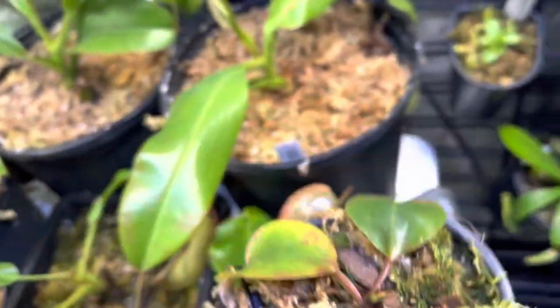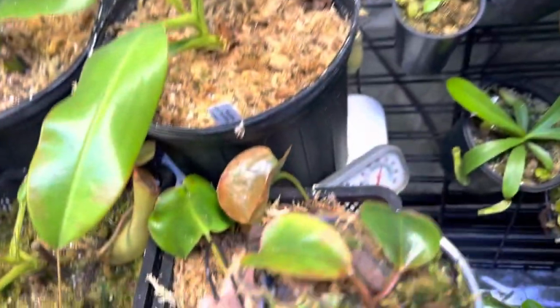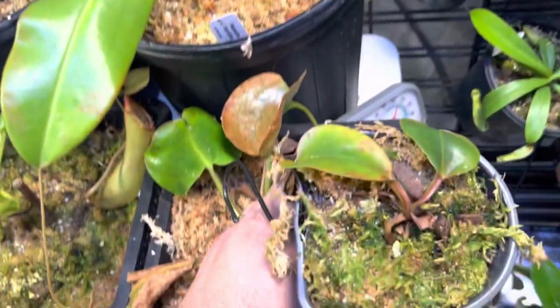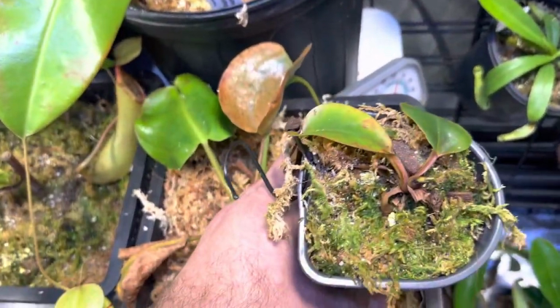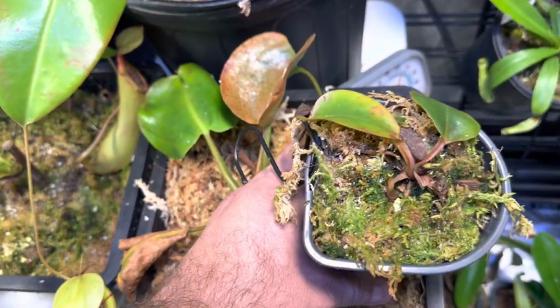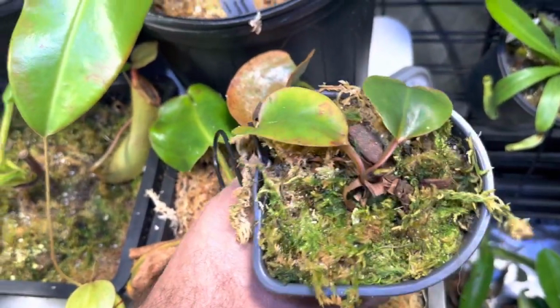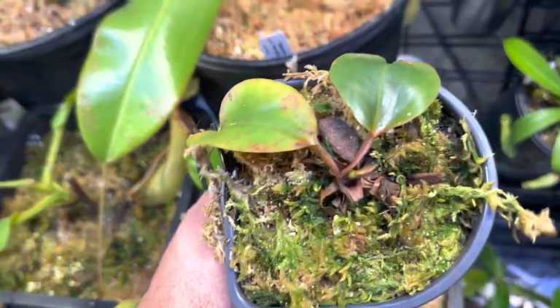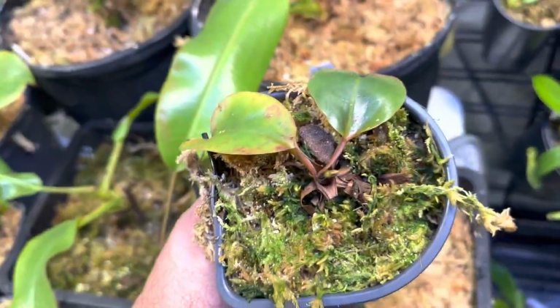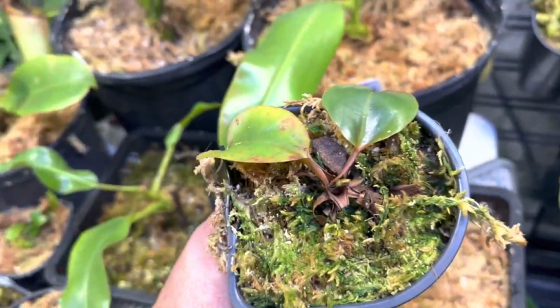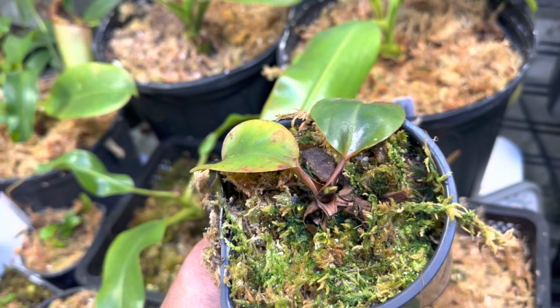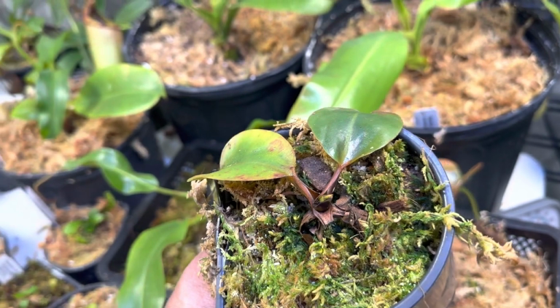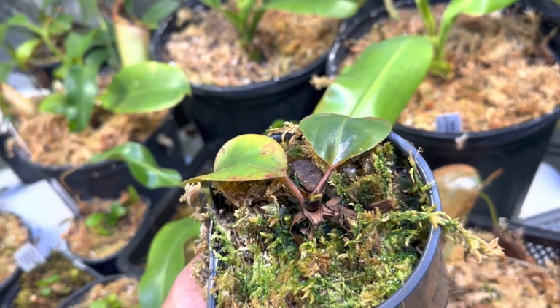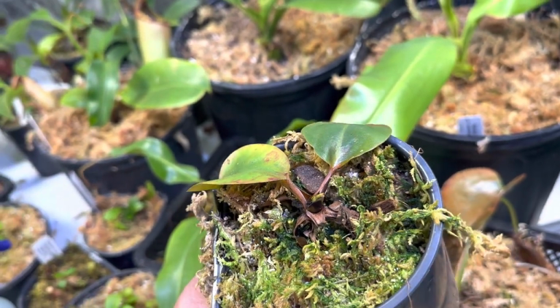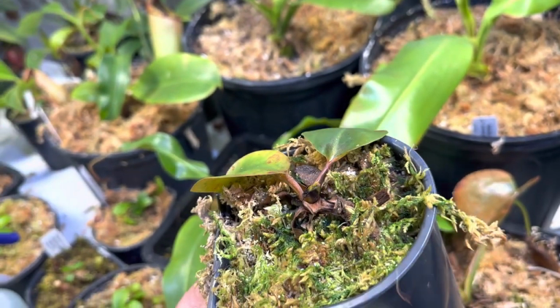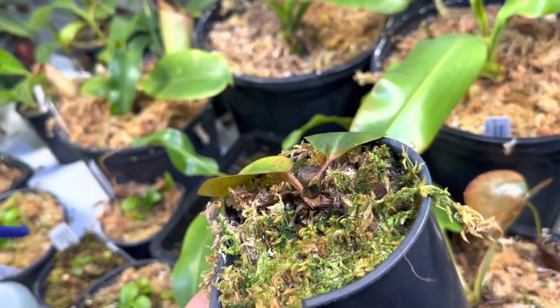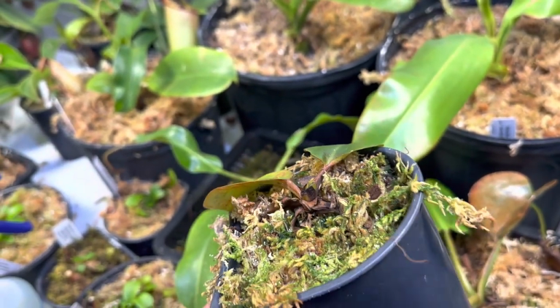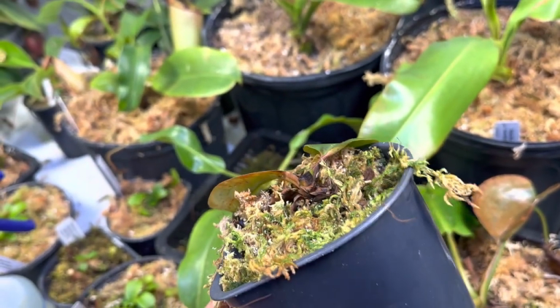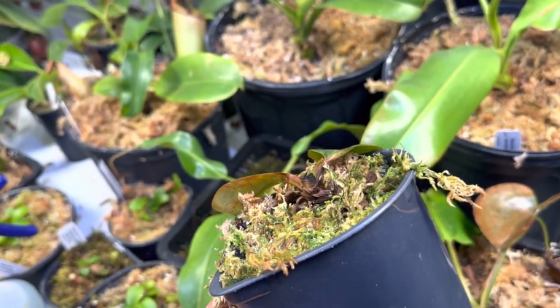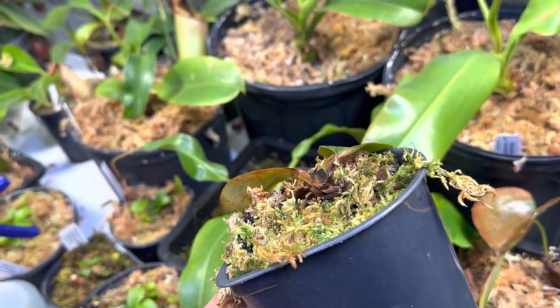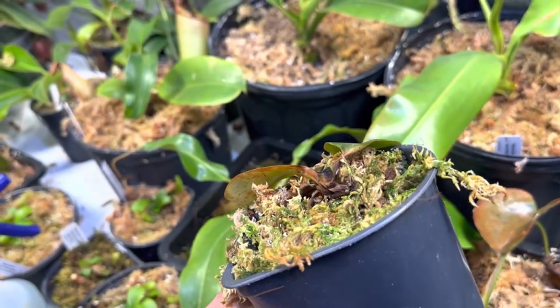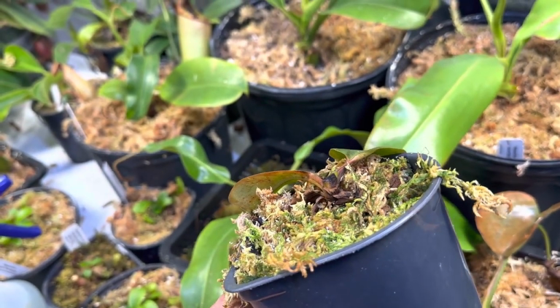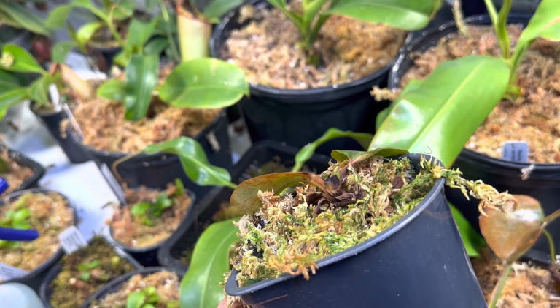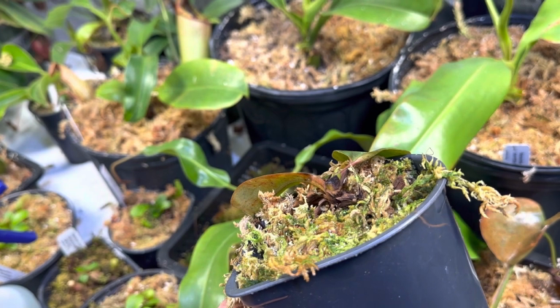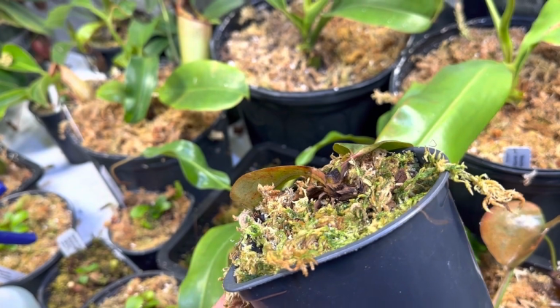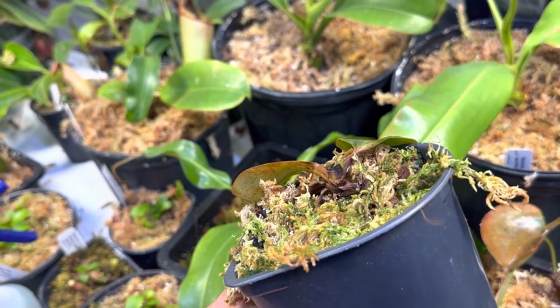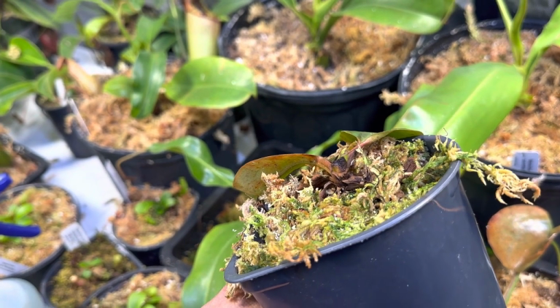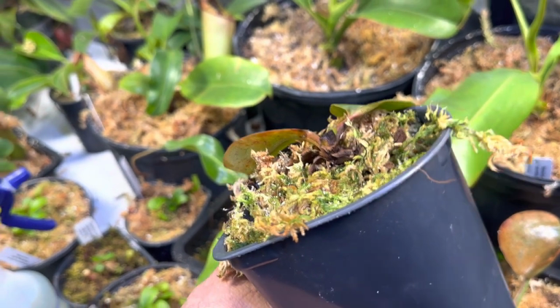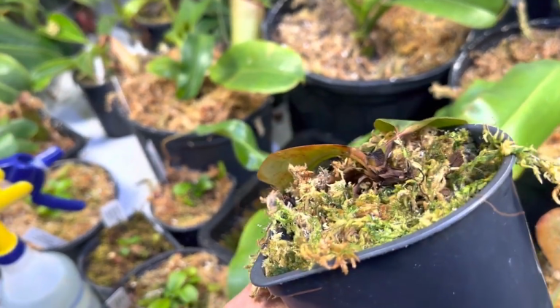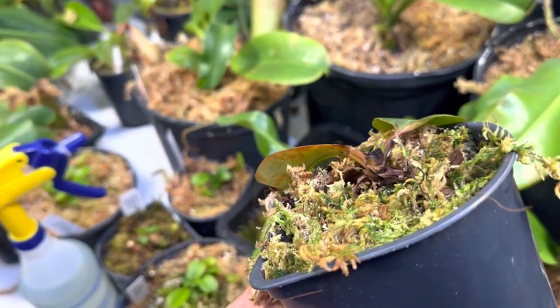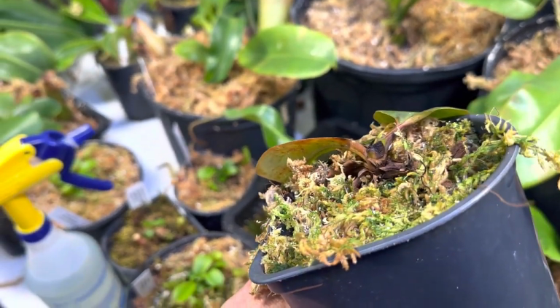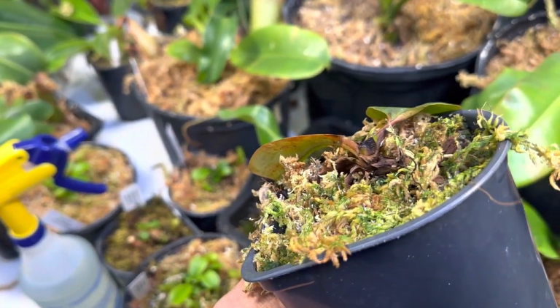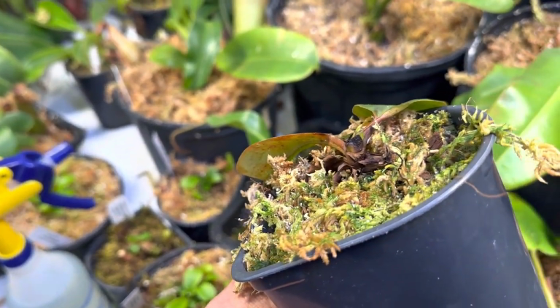That is a tough call to make as a Nepenthes grower. You never want to cut the growth point off purposely — you're always looking to protect that — but if it means saving the plant, then I think it's a good chance to take, and this thing will survive. It will live to see another day.